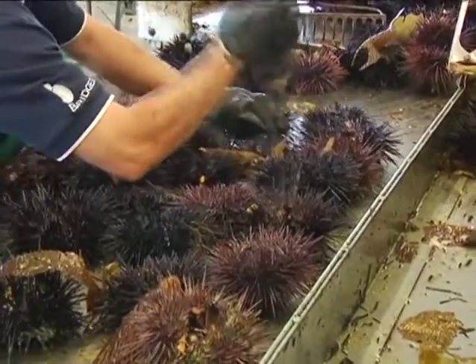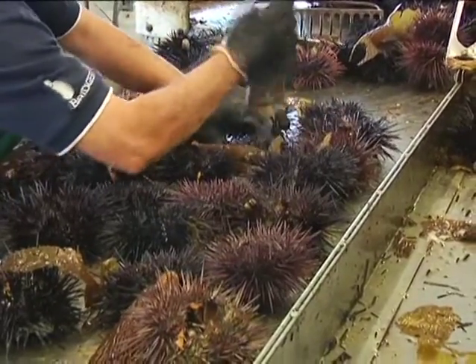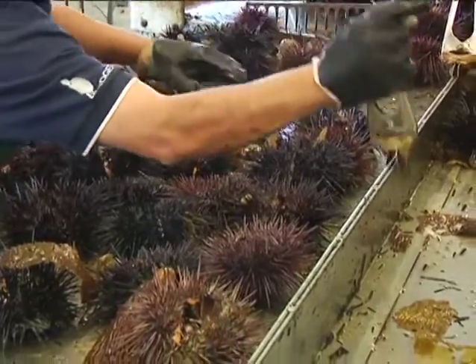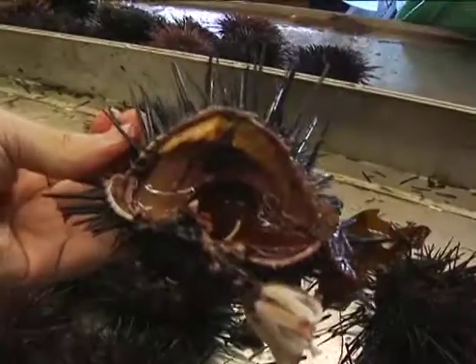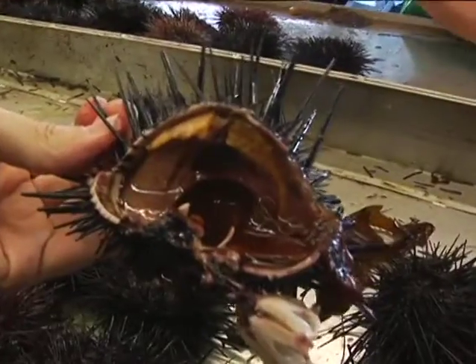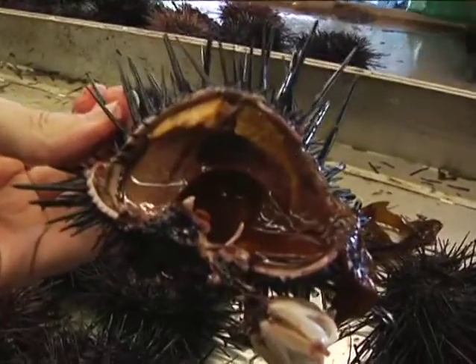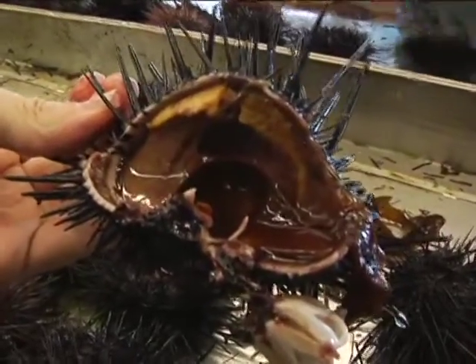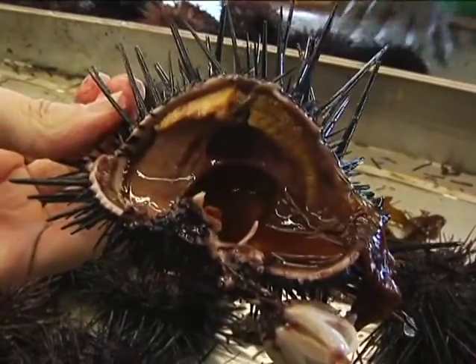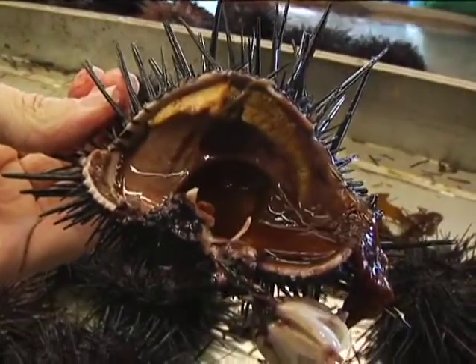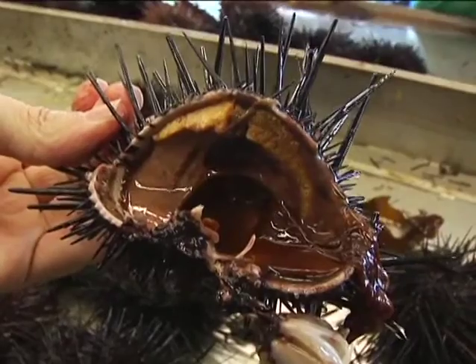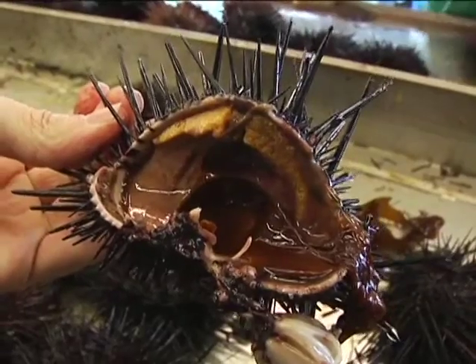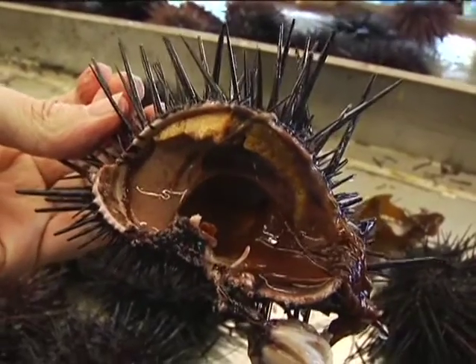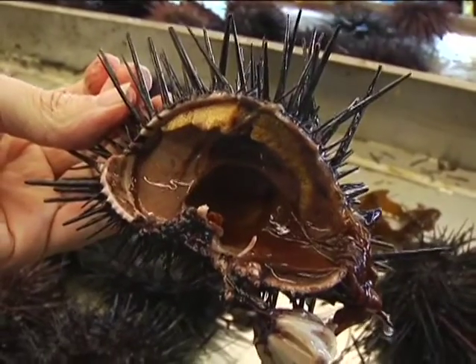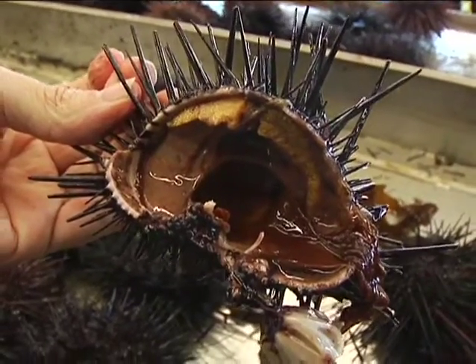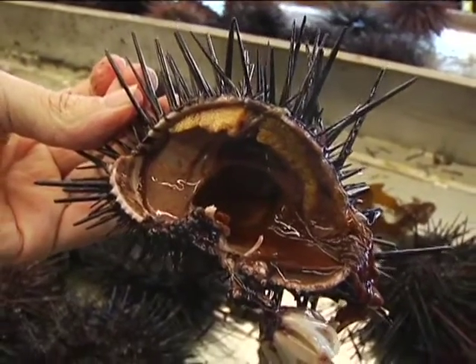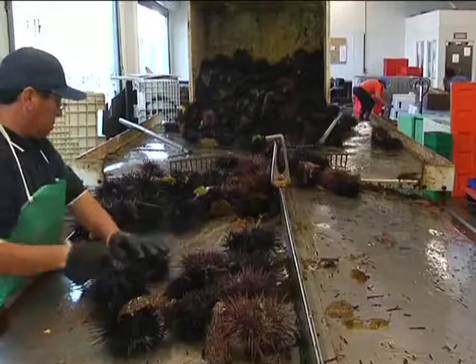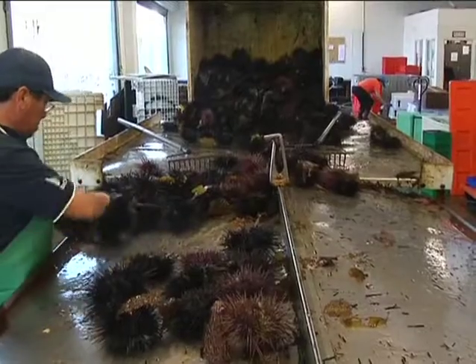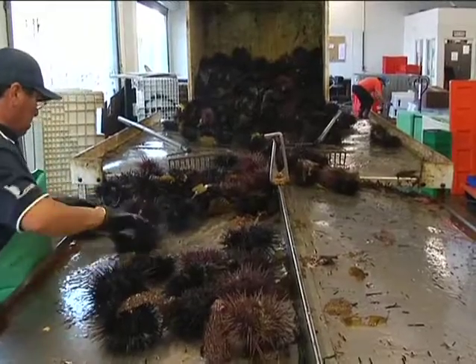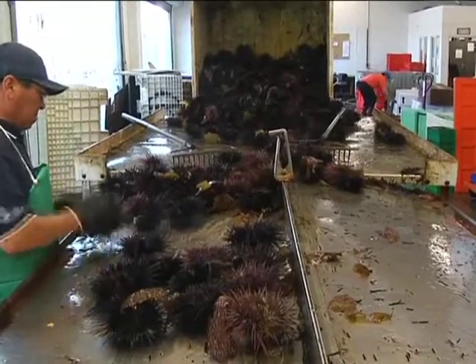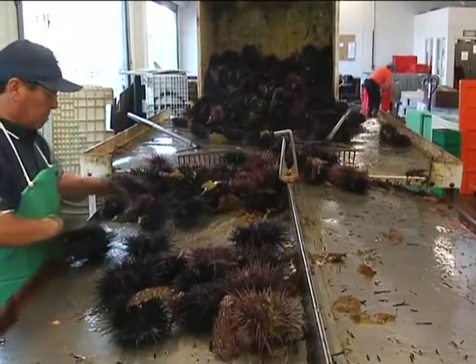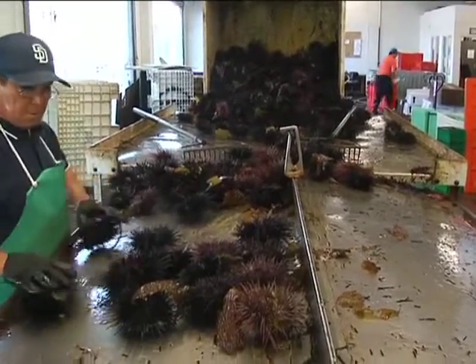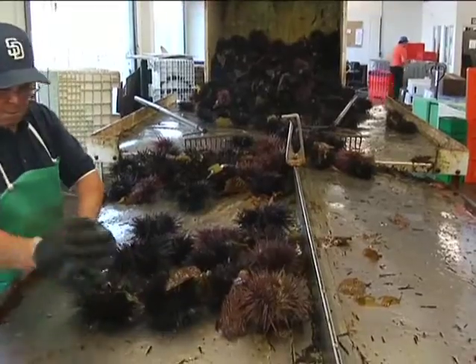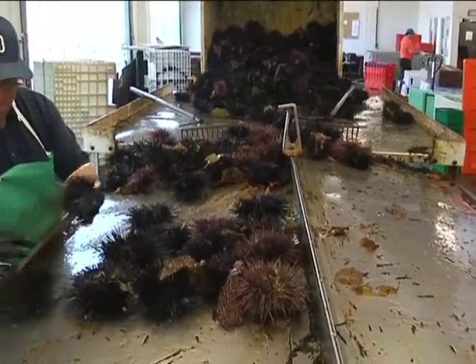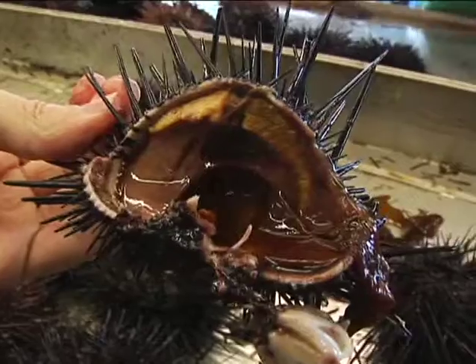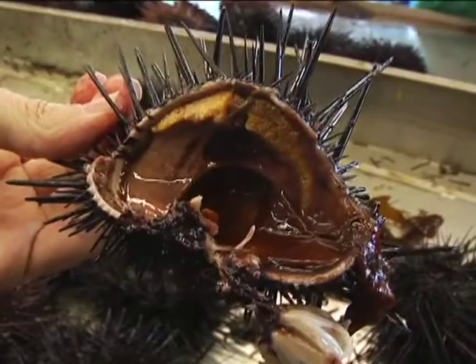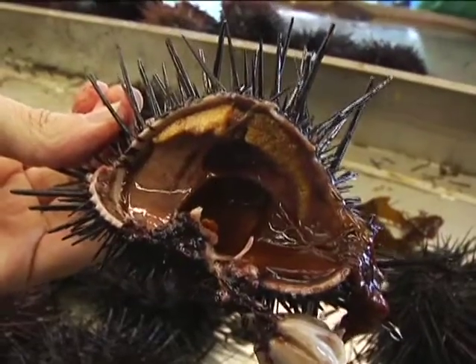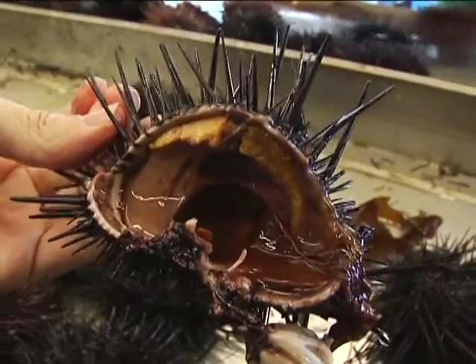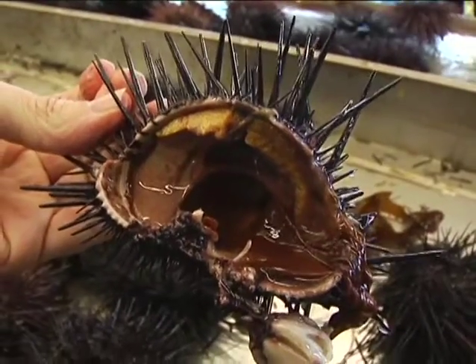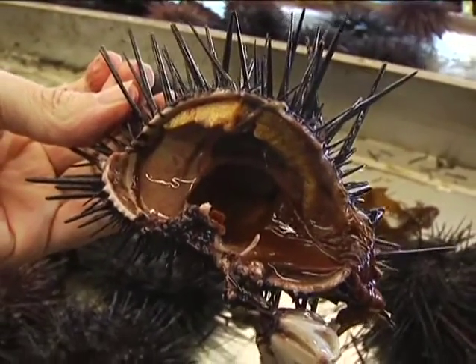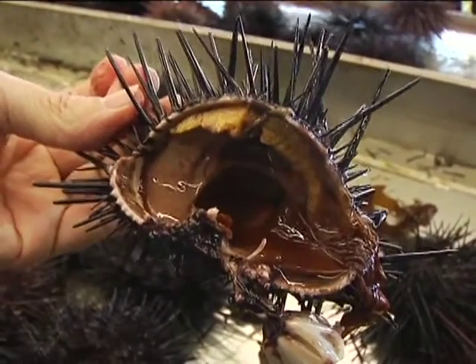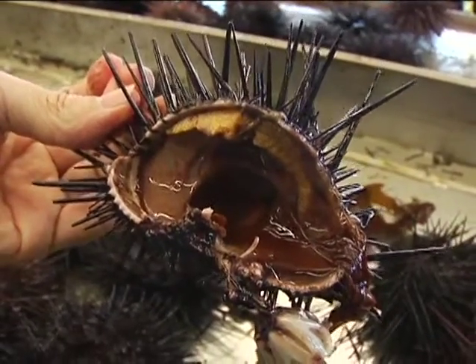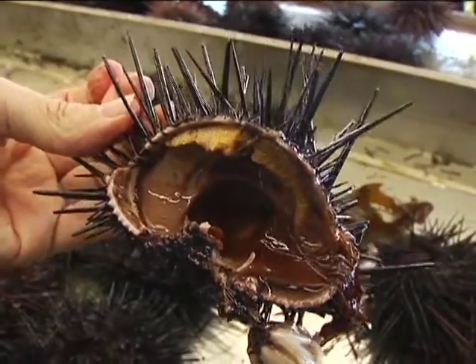Look on the inside of the sea urchin and you see the roe and the stomach. Really, that's all they have. They've got a stomach — they eat seaweed mostly. They've got the reproductive organs, and they've got spines to protect them. Pretty basic animal.